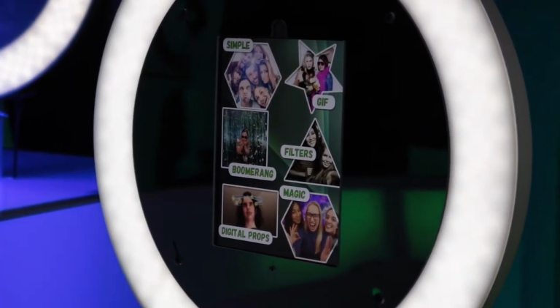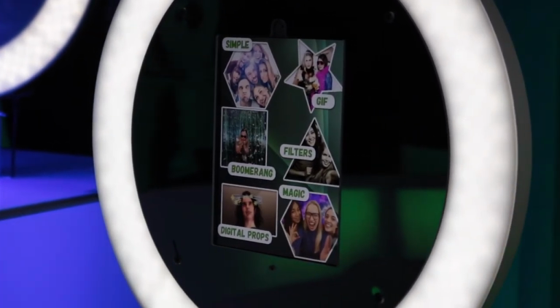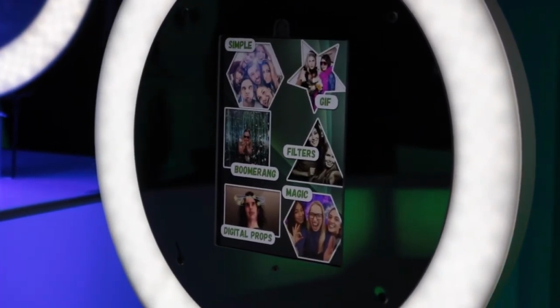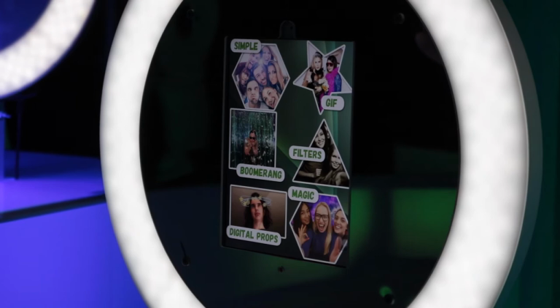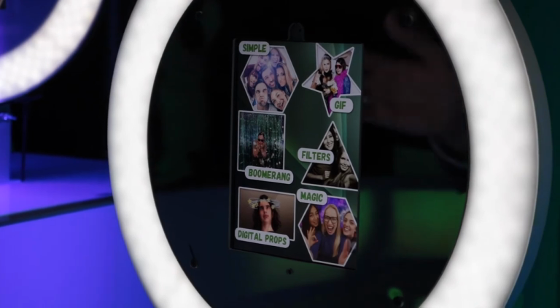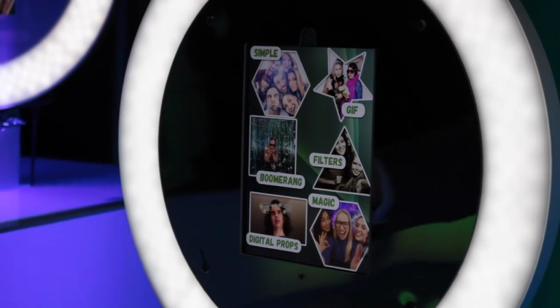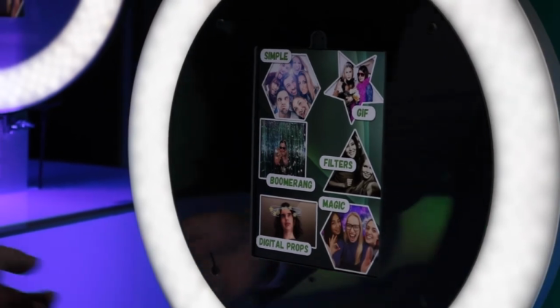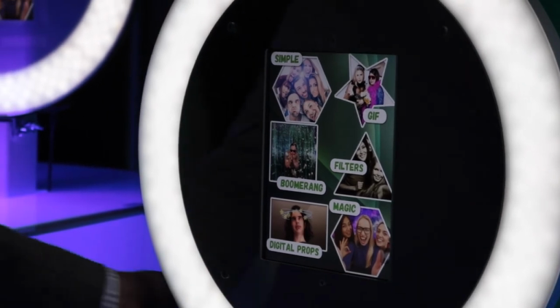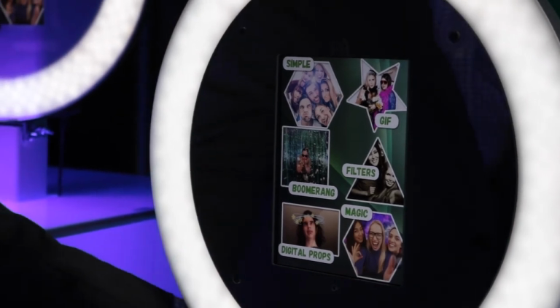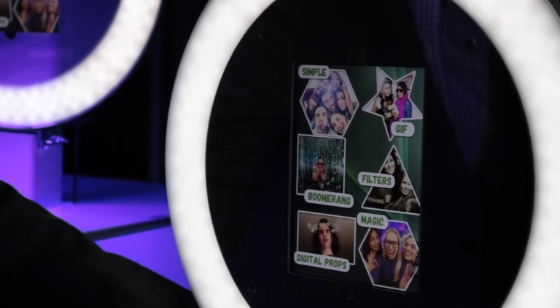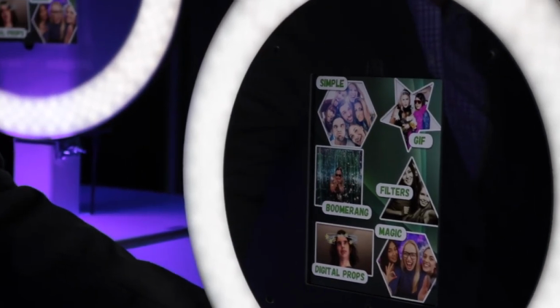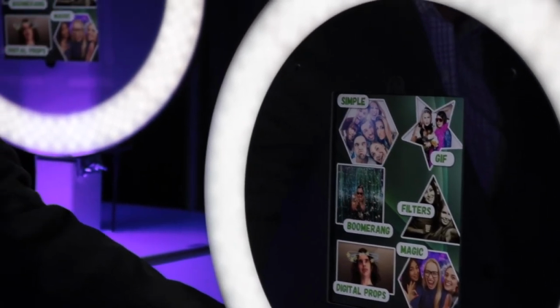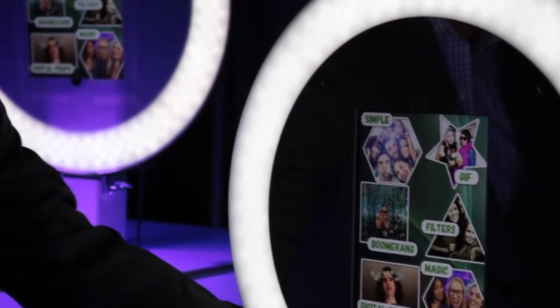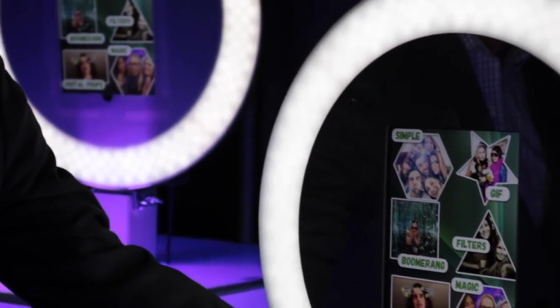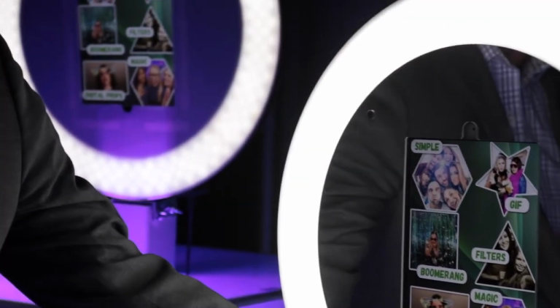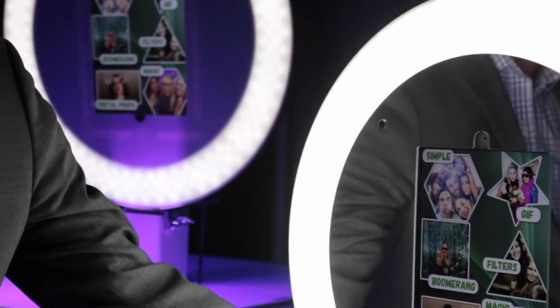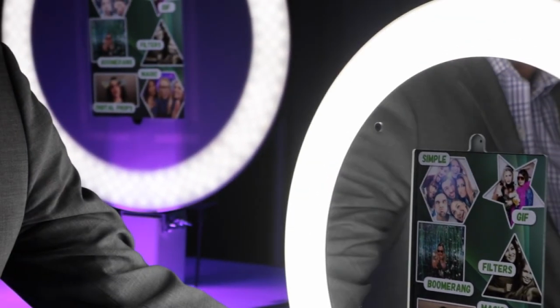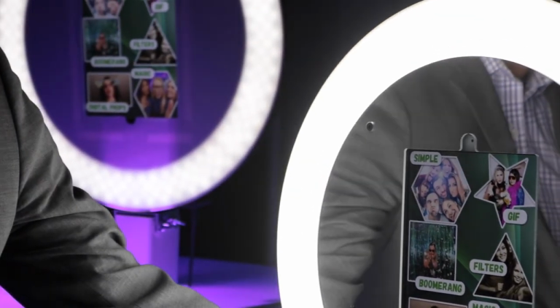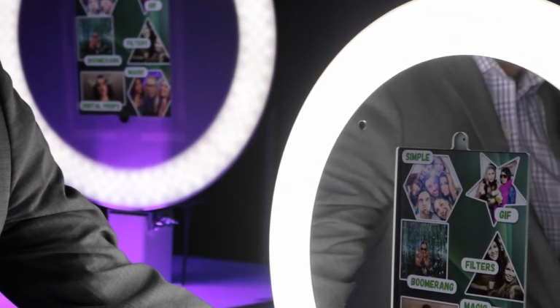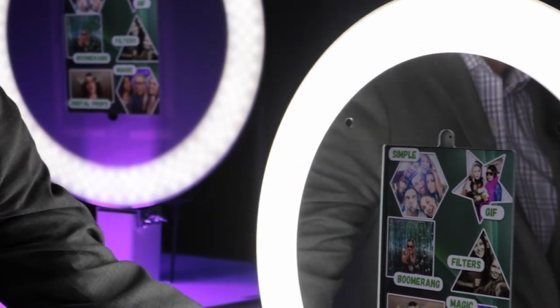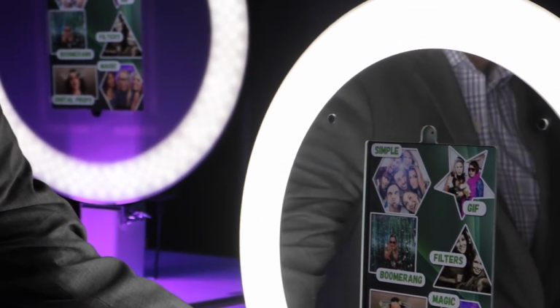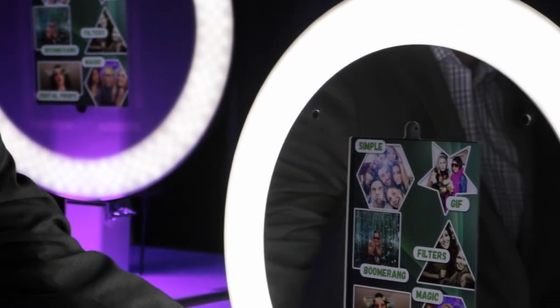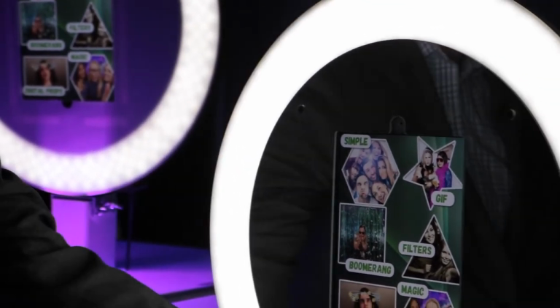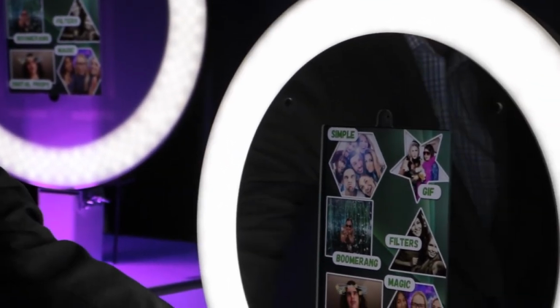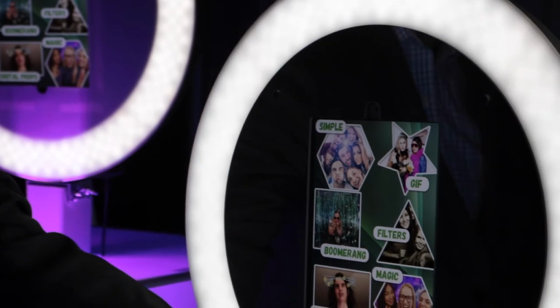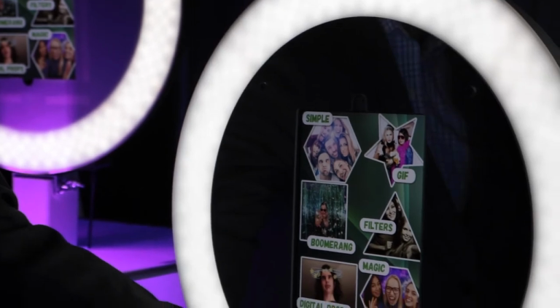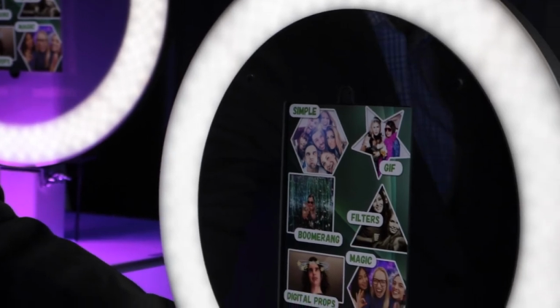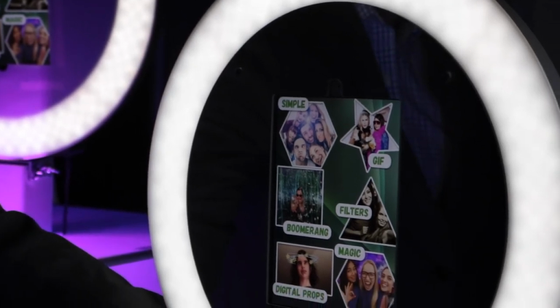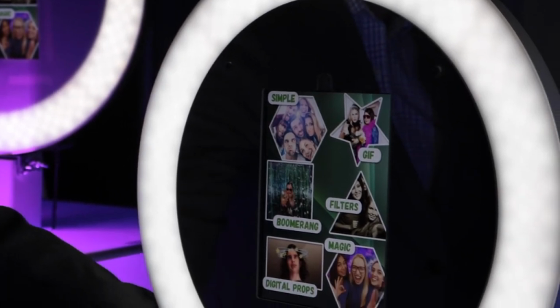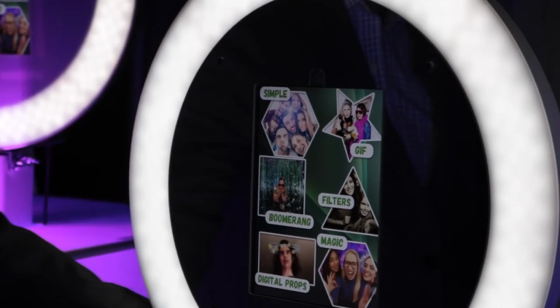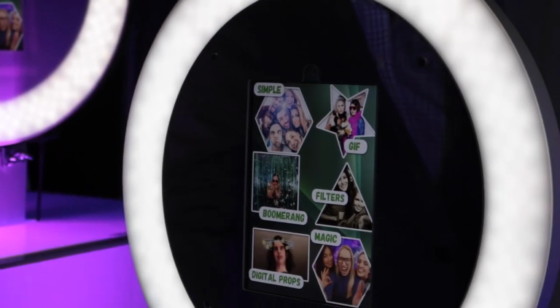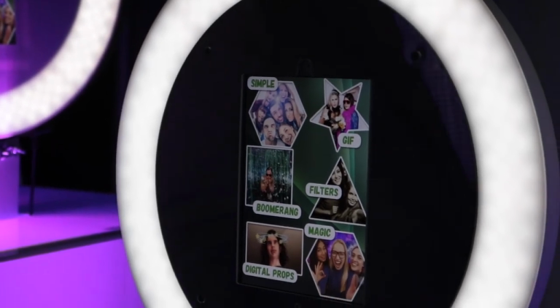There's also a feature on these boosts where if you're in a darker room you can brighten up the halo light, or take it down if you're in a lighter room.